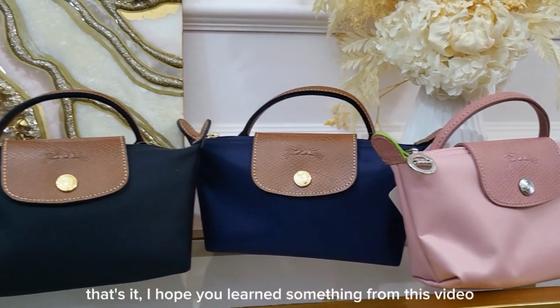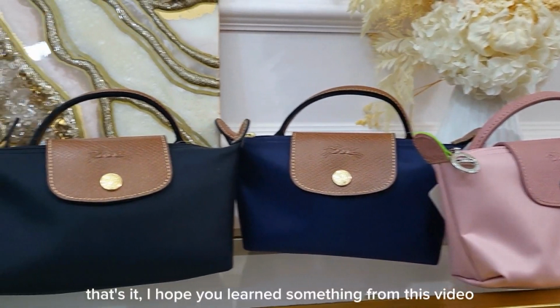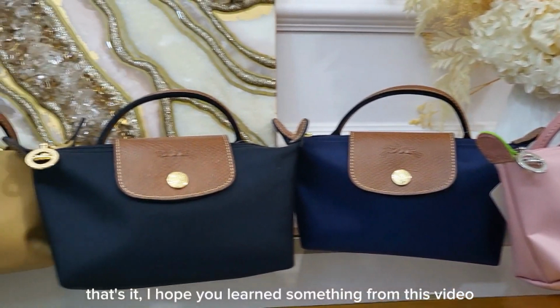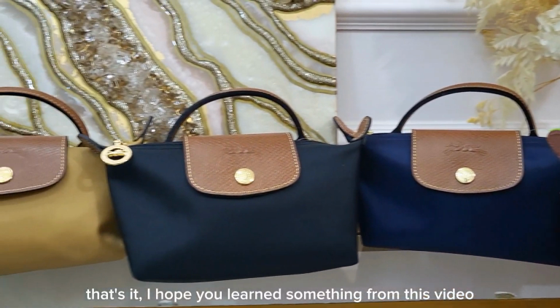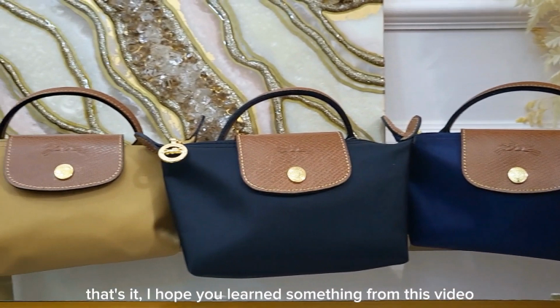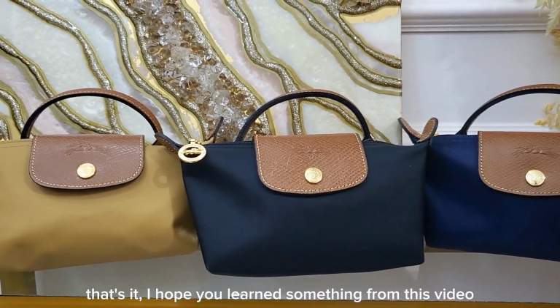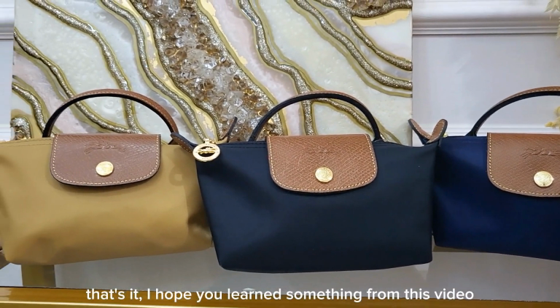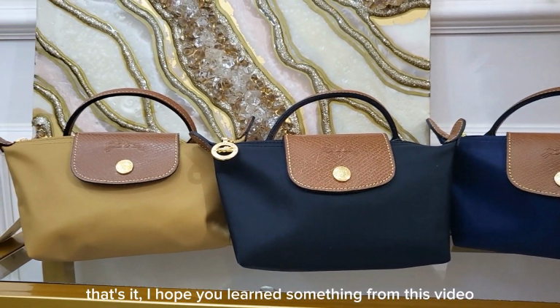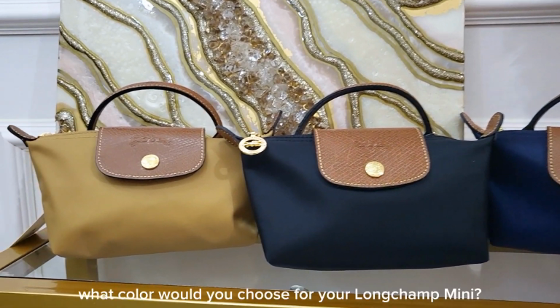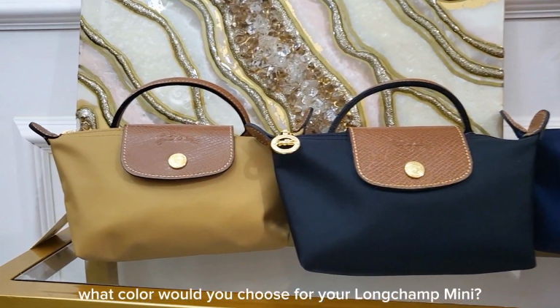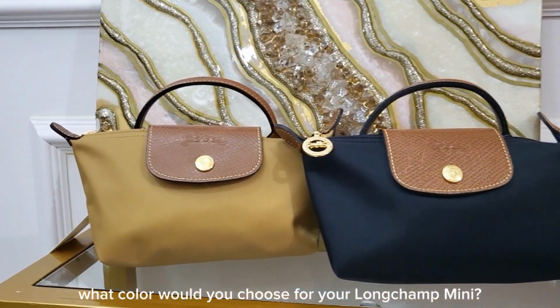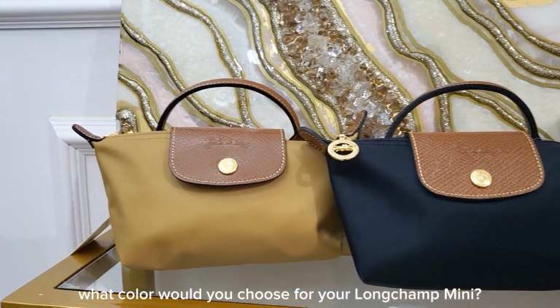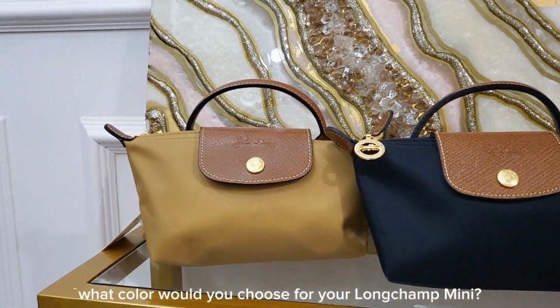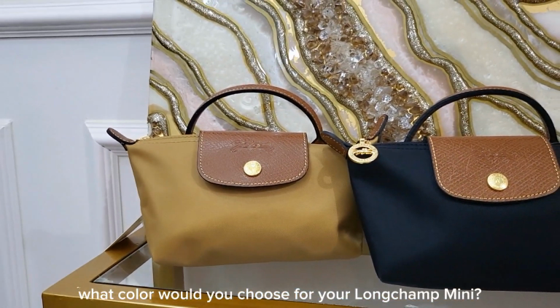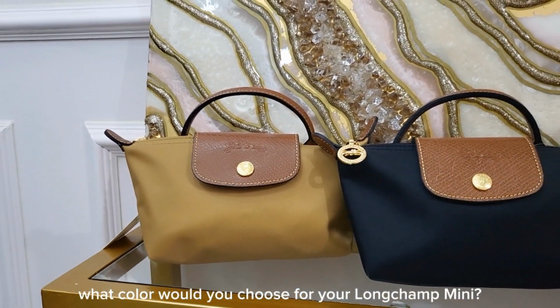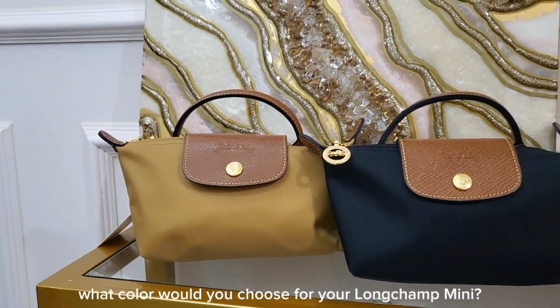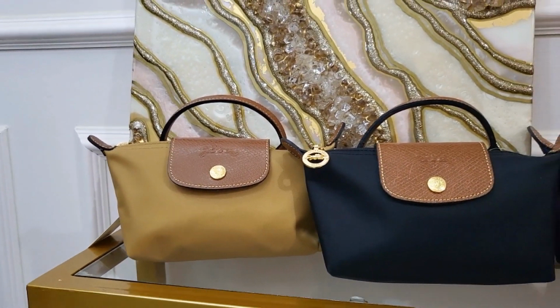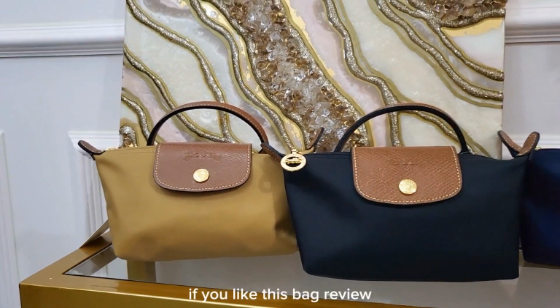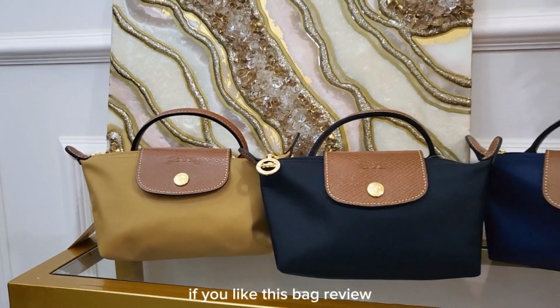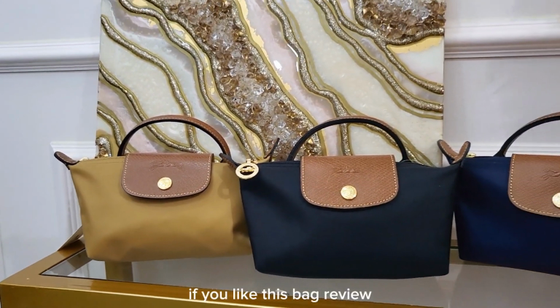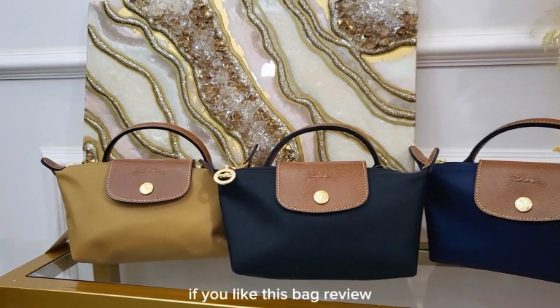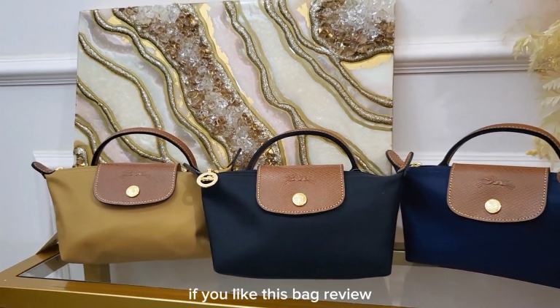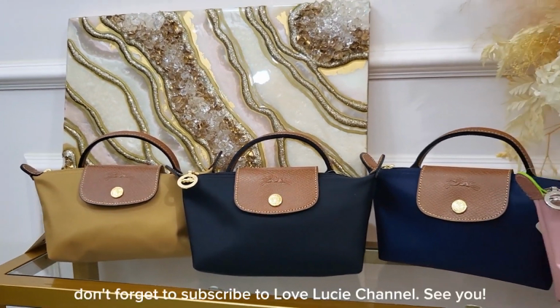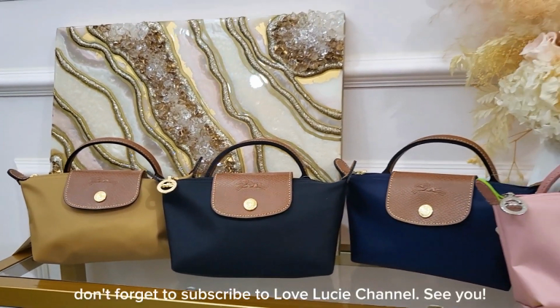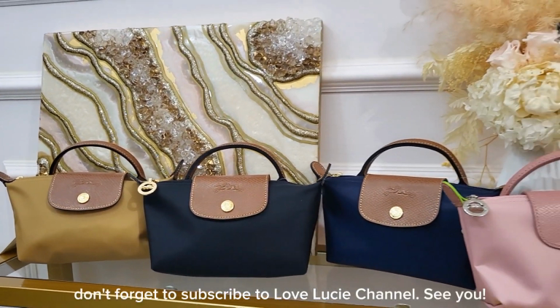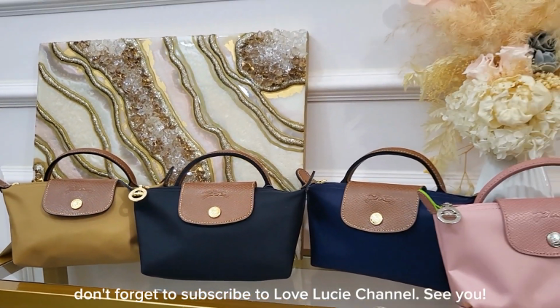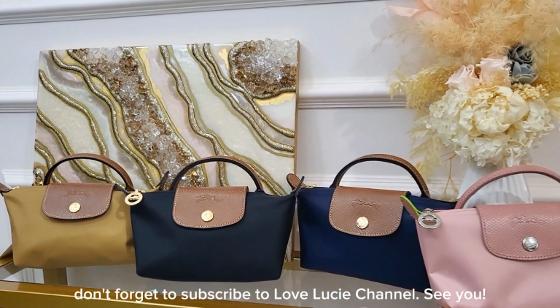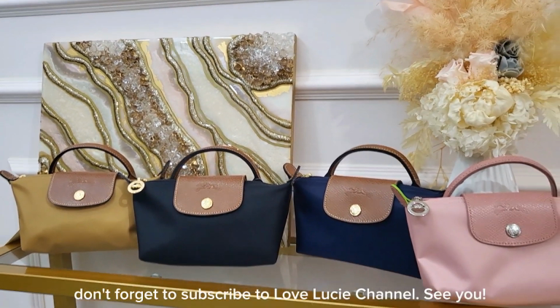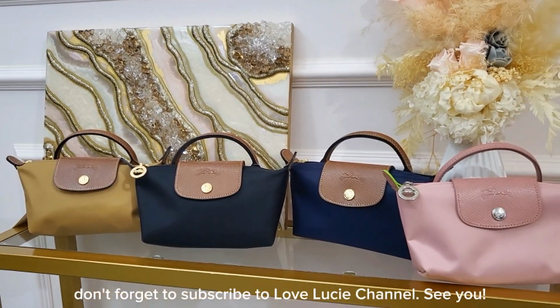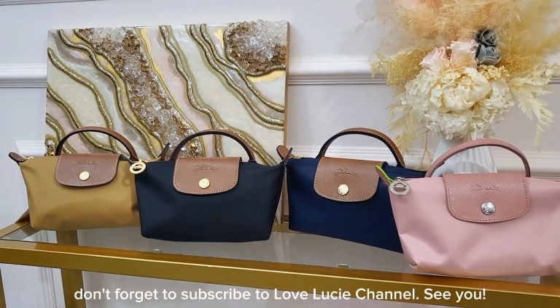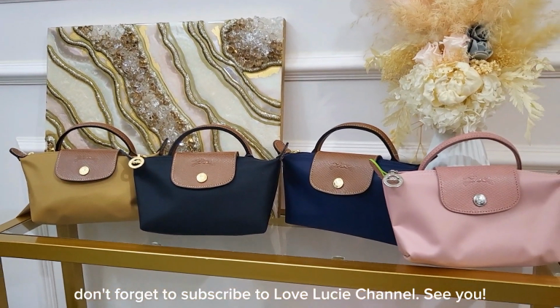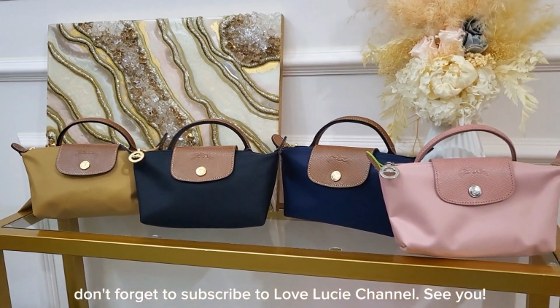That's it! I hope you learned something from this video. What color would you choose for your Longchamp mini? If you like this bag review, don't forget to subscribe to the Love Lucy channel — see you!